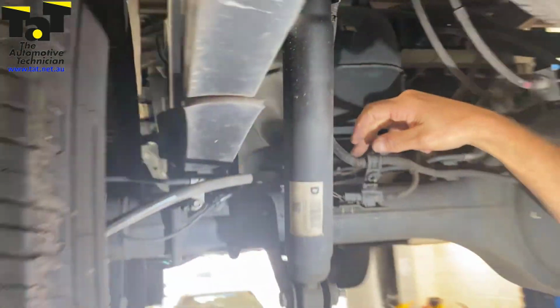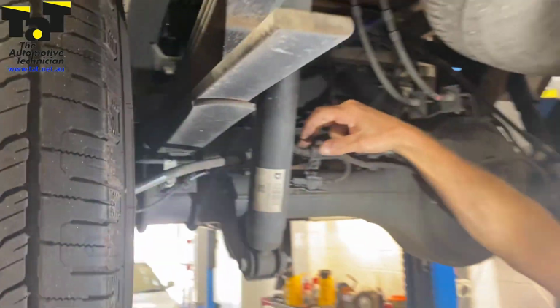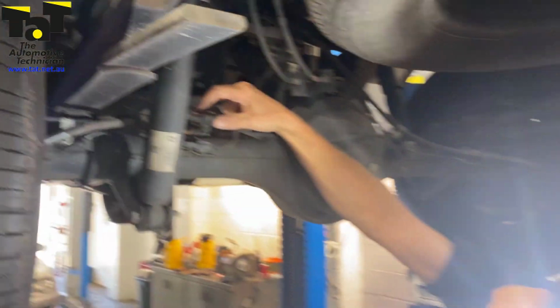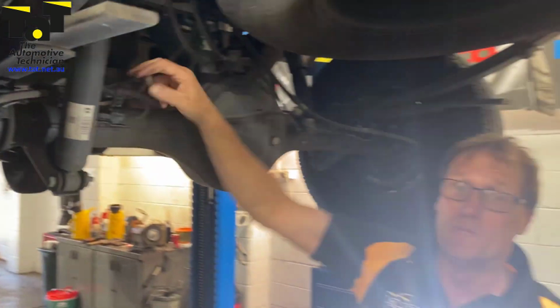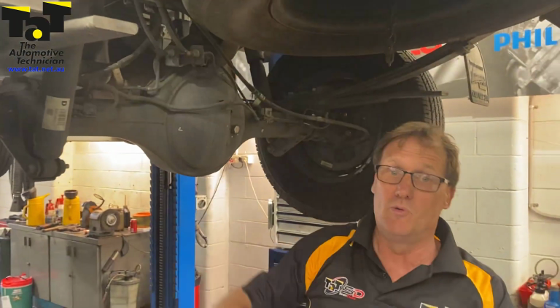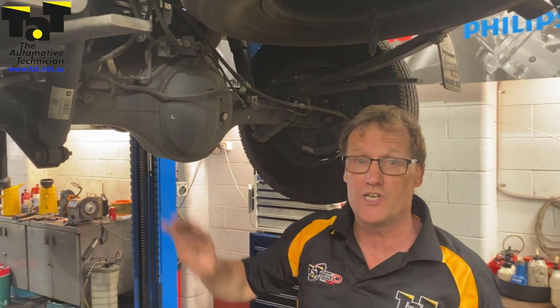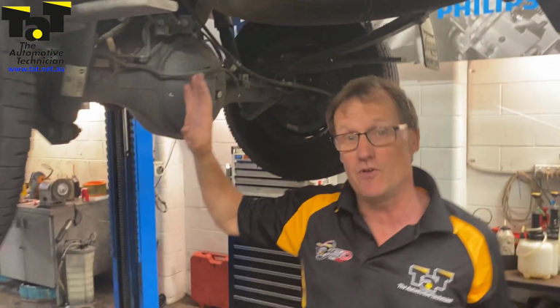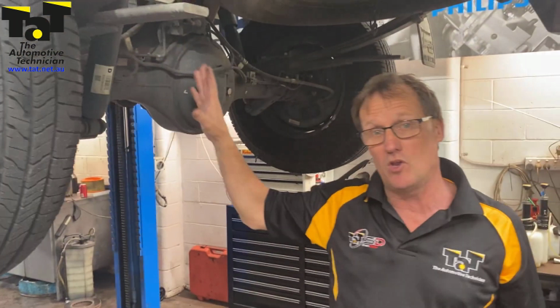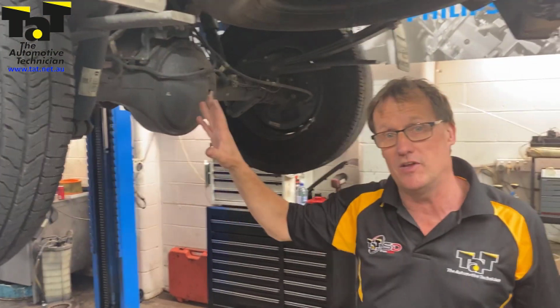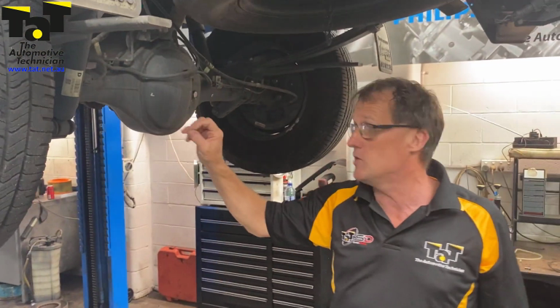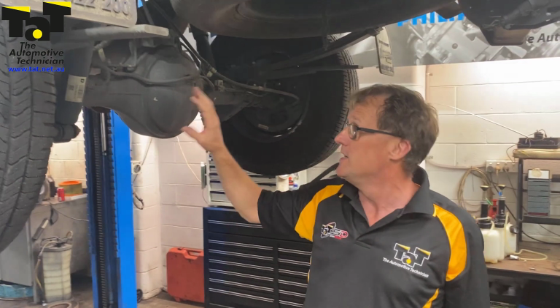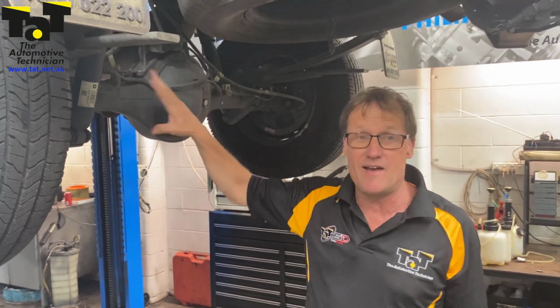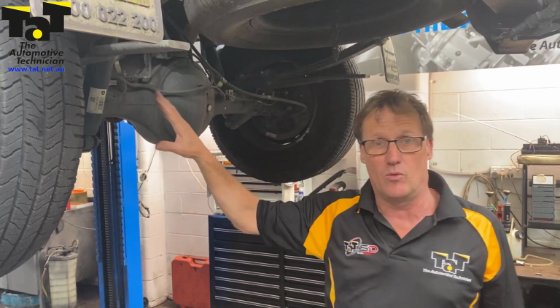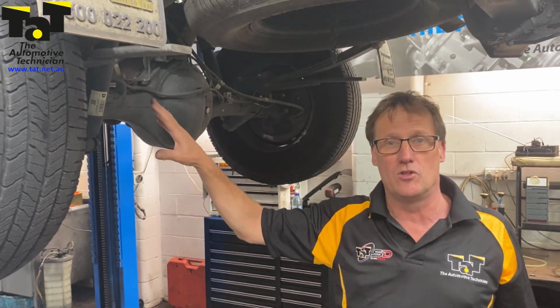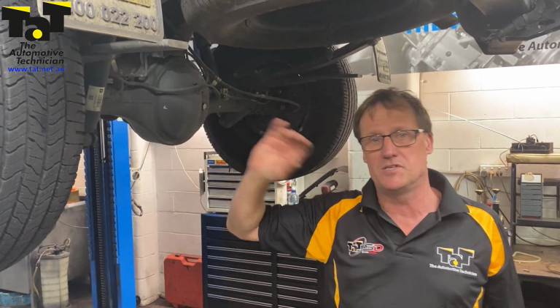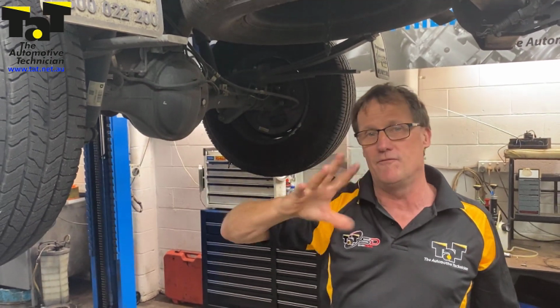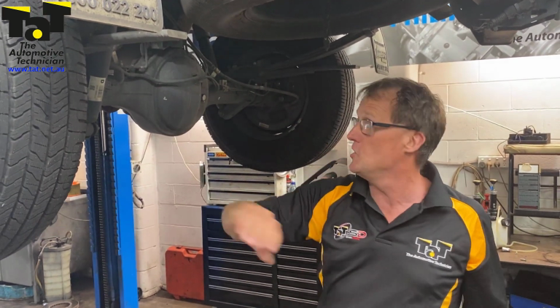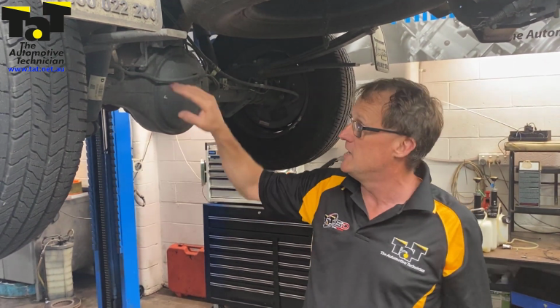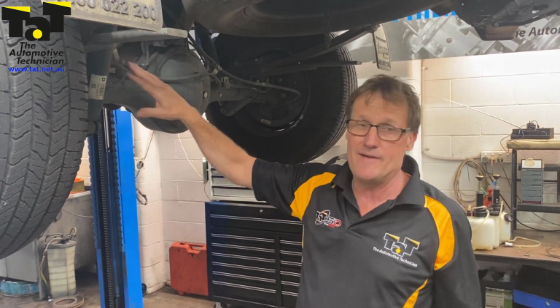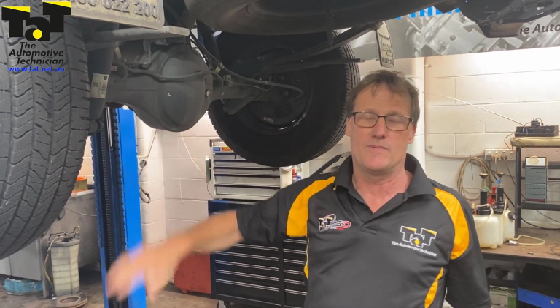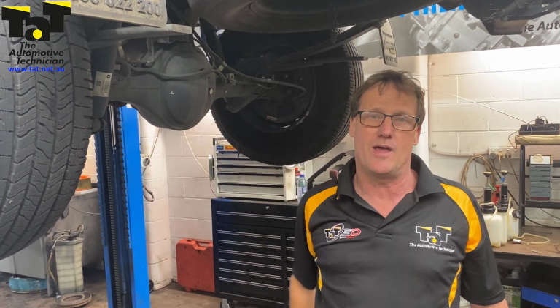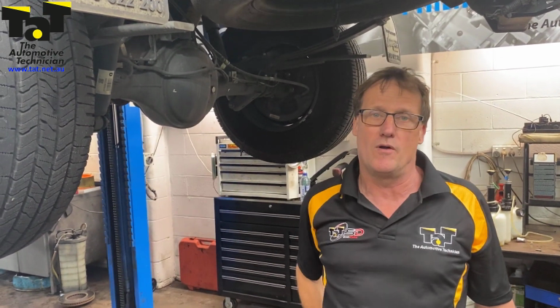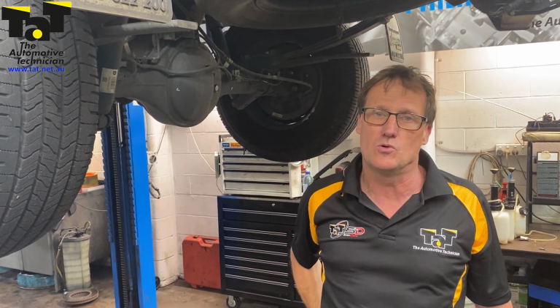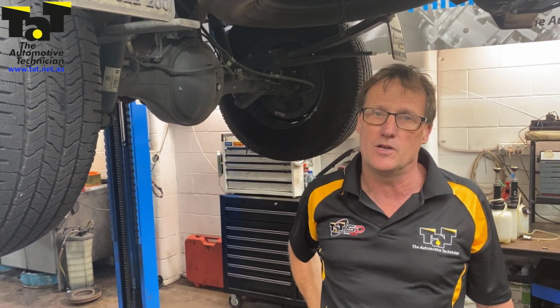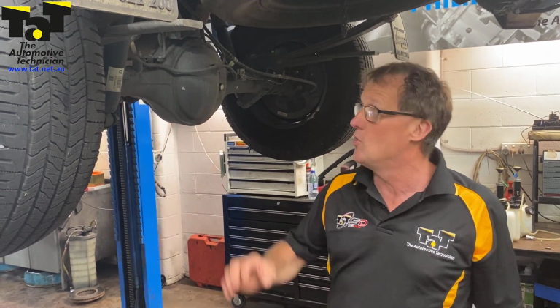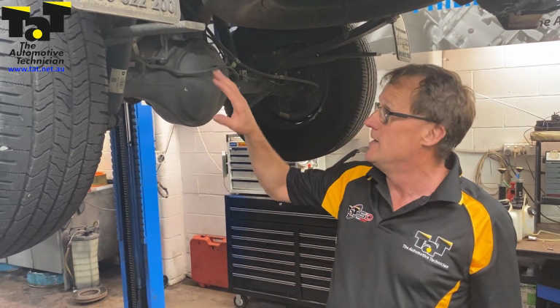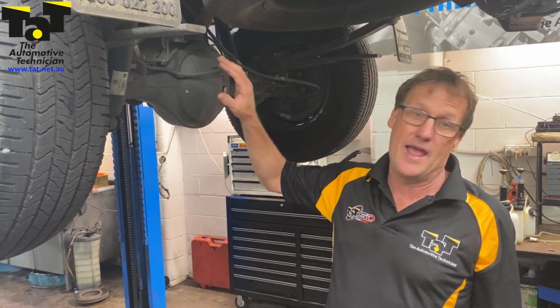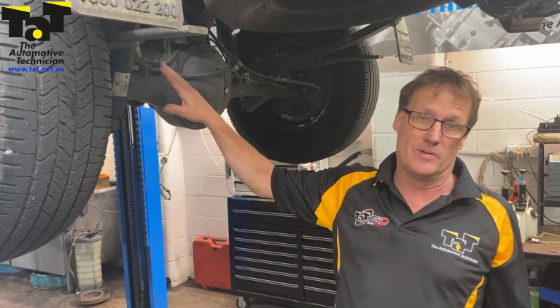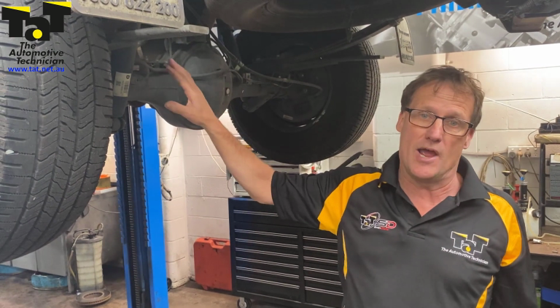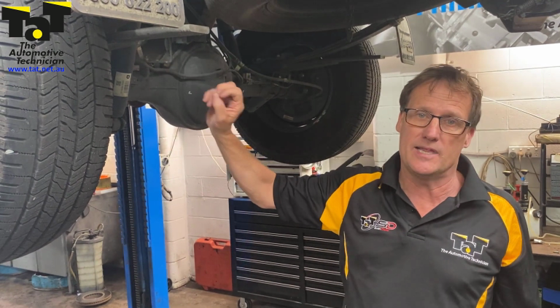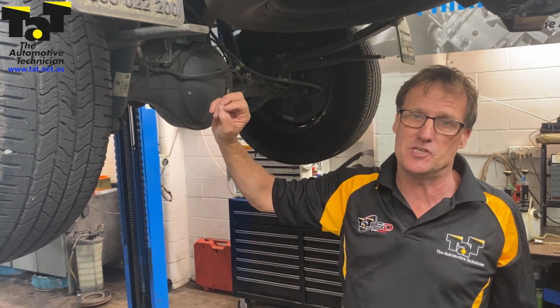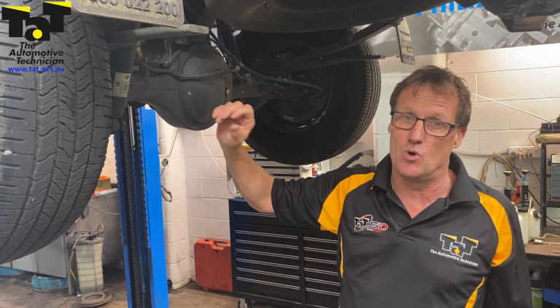If you've got any issues, I'd suggest that when you're working on one of these vehicles, have a look at it when it's on the hoist. If you're in for a service, have a look to make sure that wiring's in good order — they are commonly breaking at that particular point.